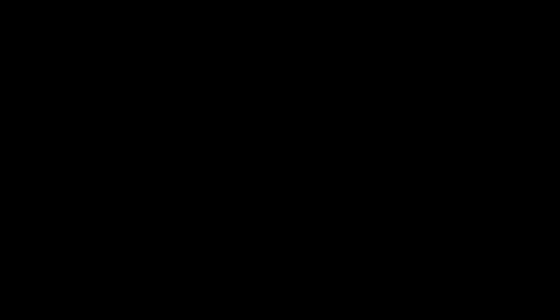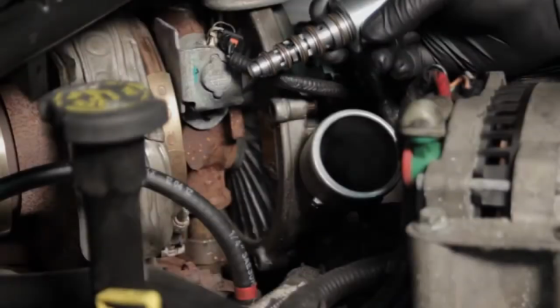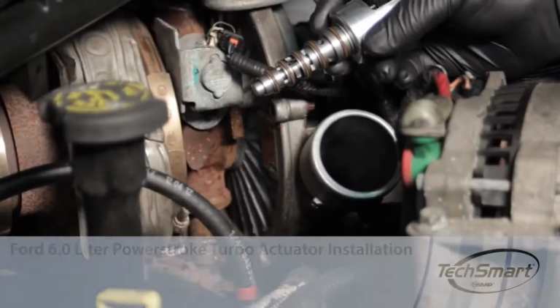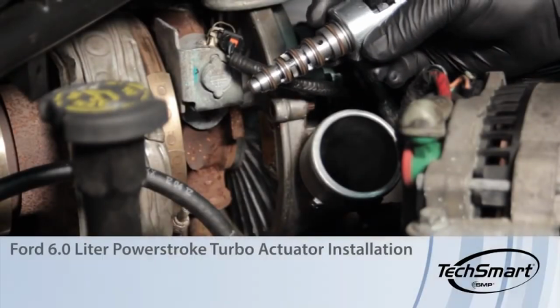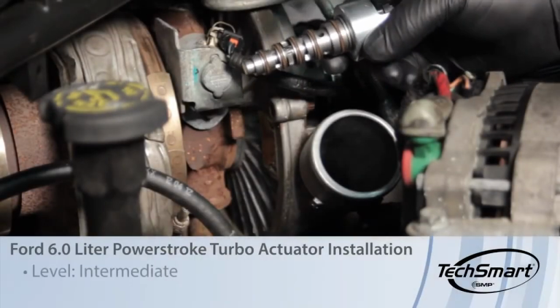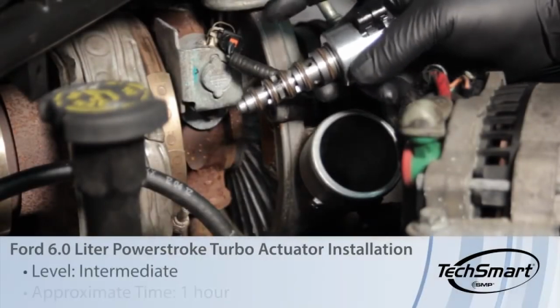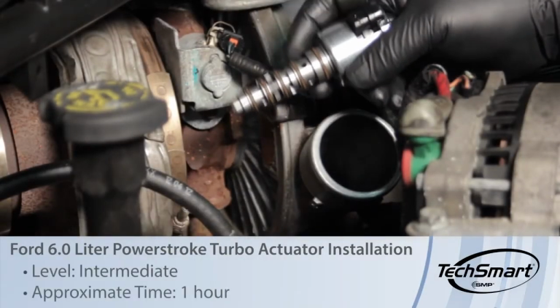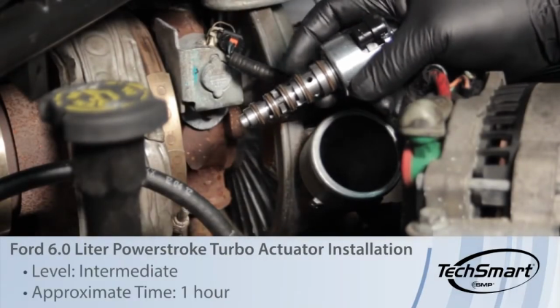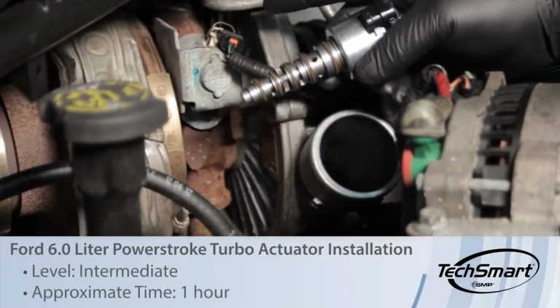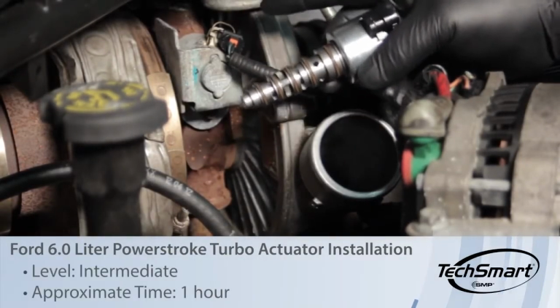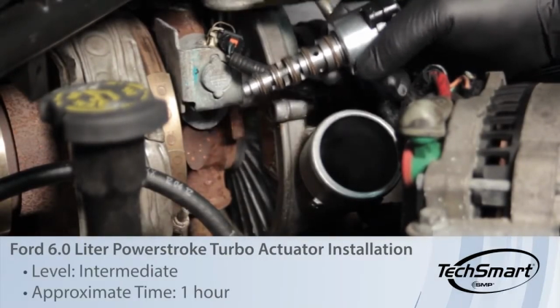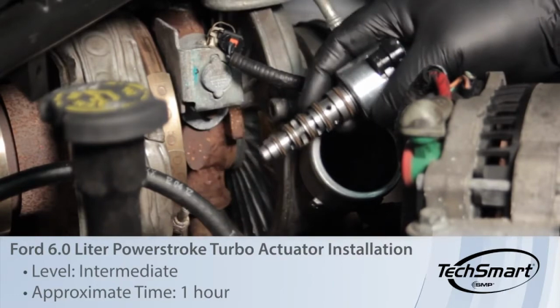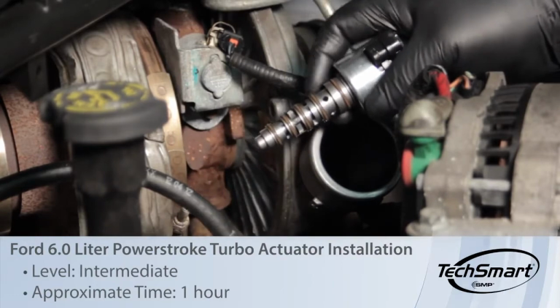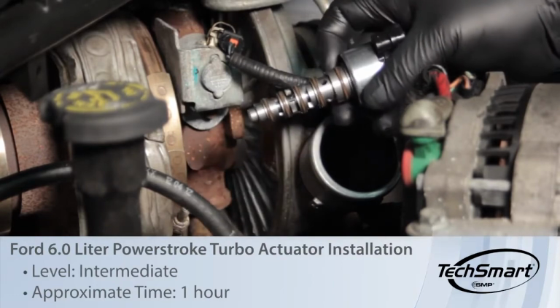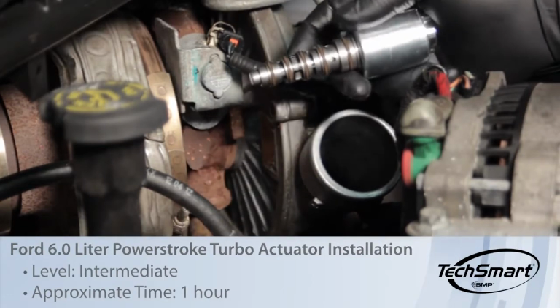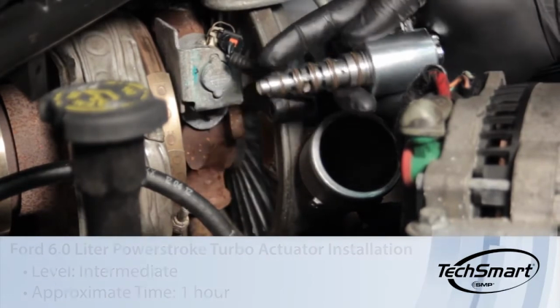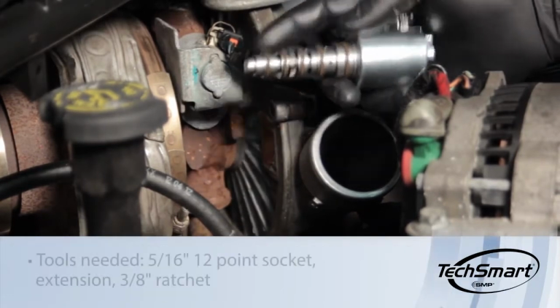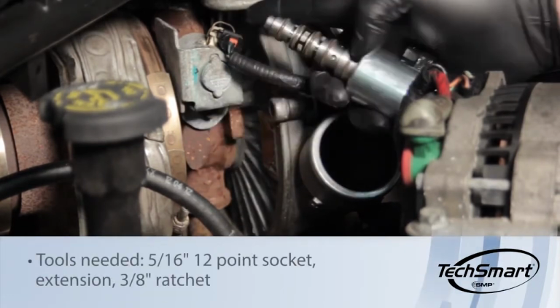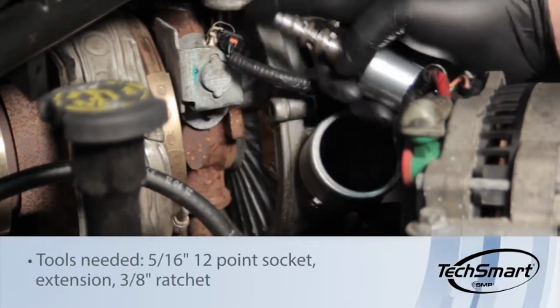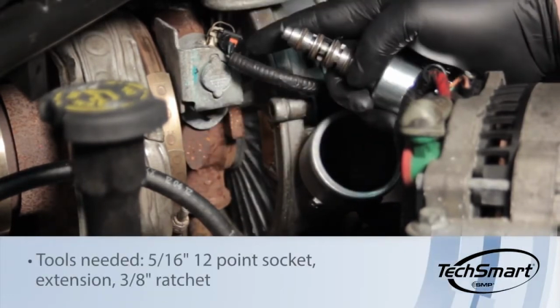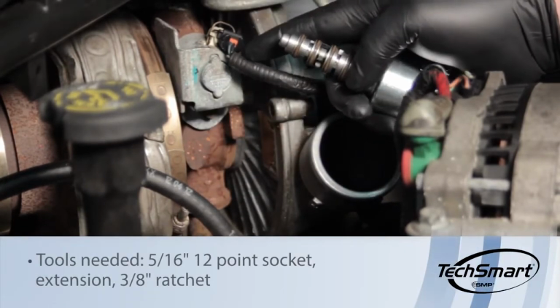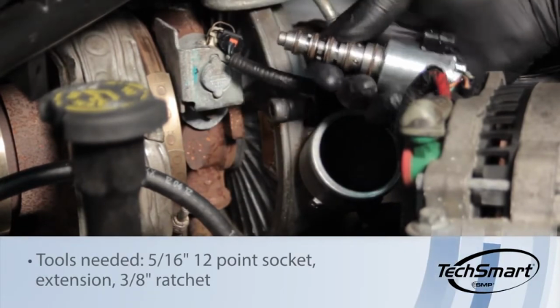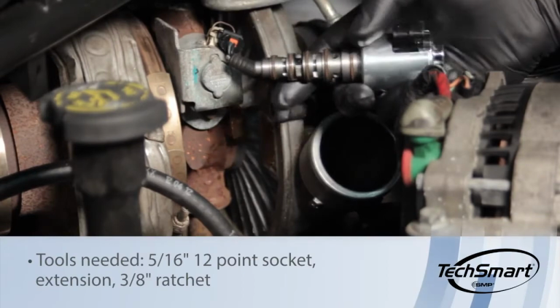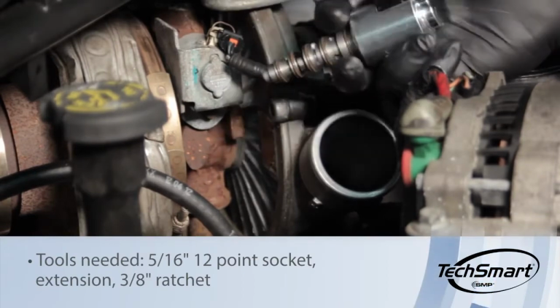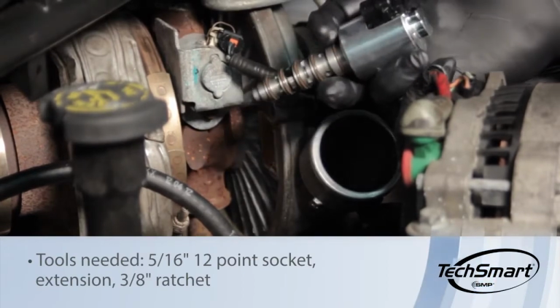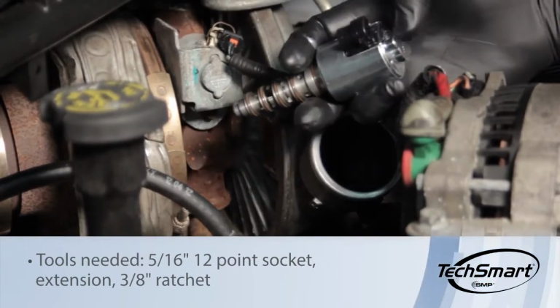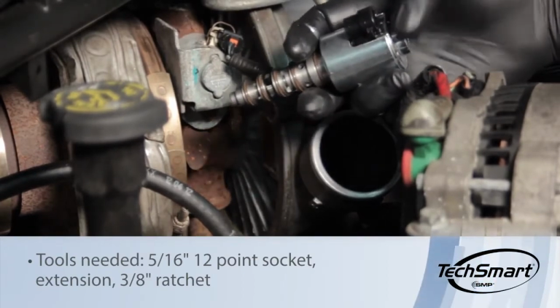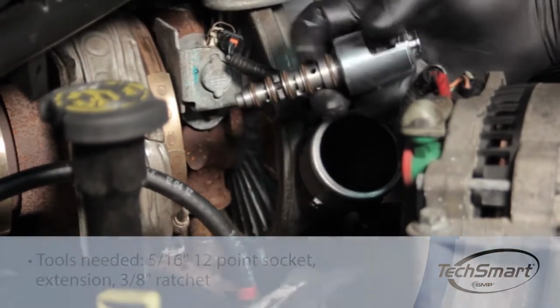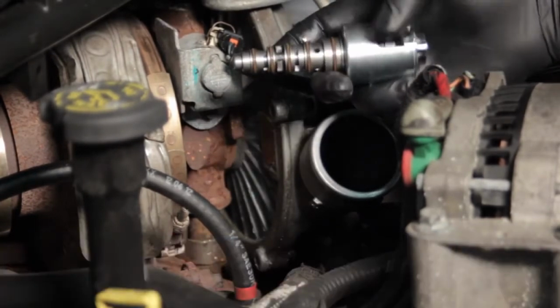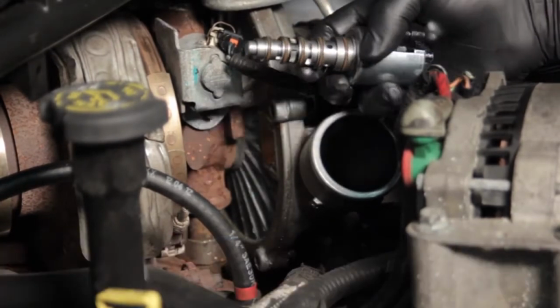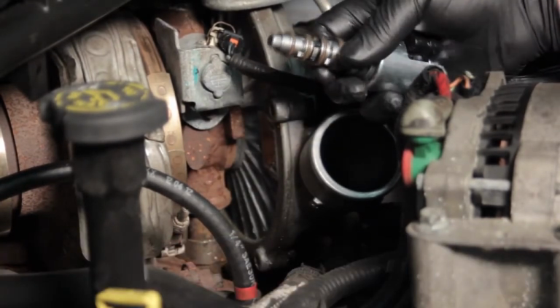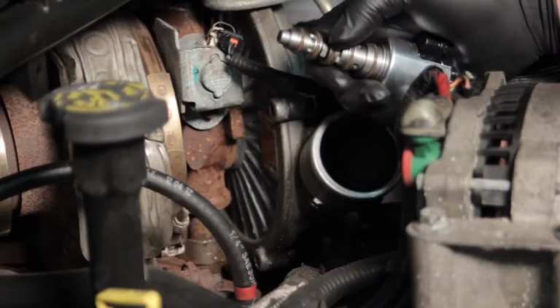Let's discuss replacing the VGT control solenoid on this Ford 6-liter Power Stroke engine. This controls the variable geometry turbo, and there are a couple of different ways it could fail — either electronically or it could have restricted oil passages.